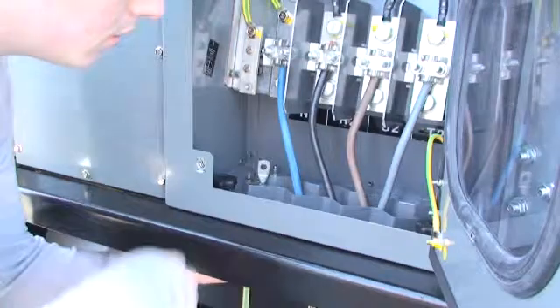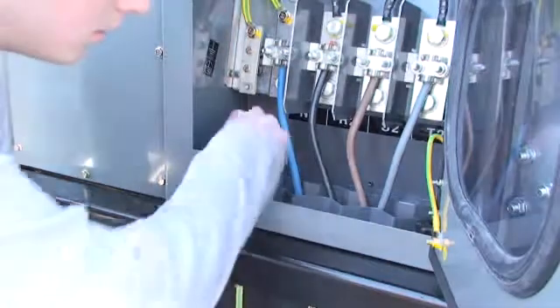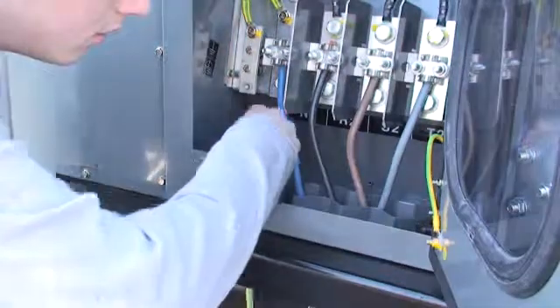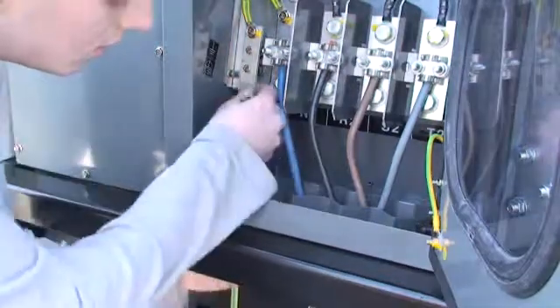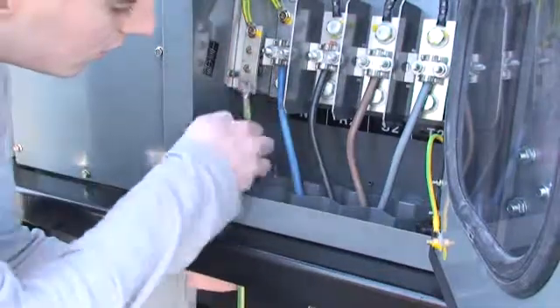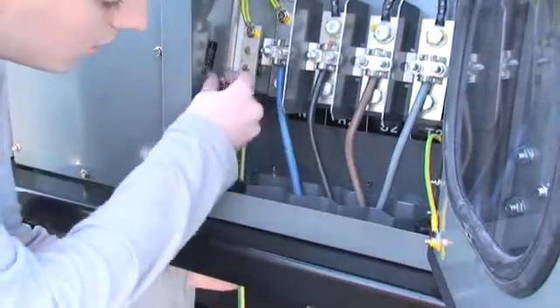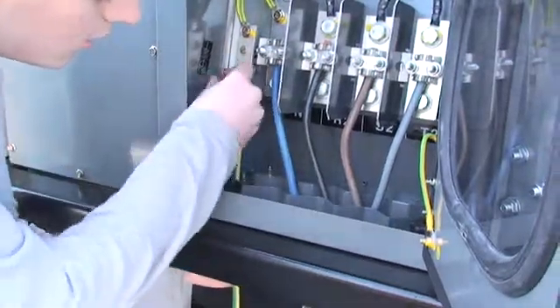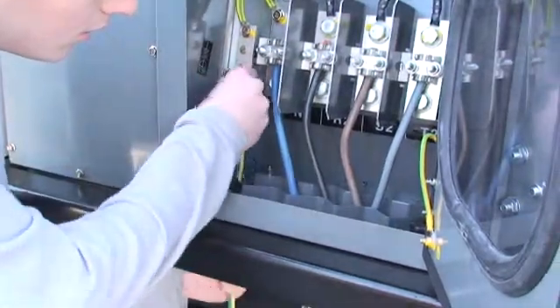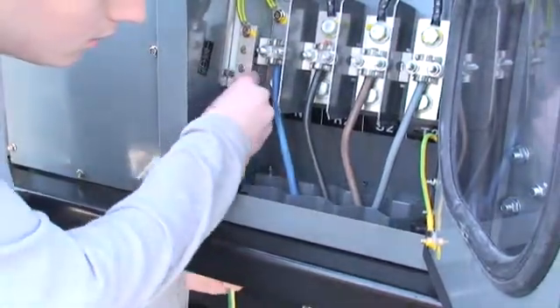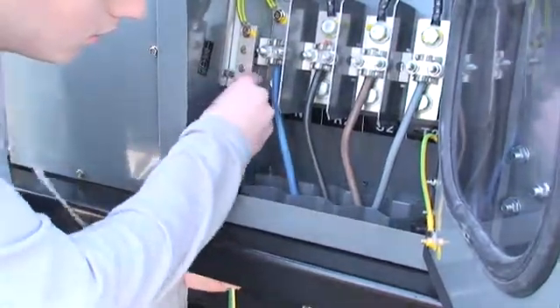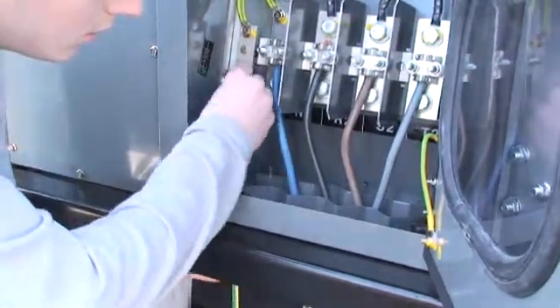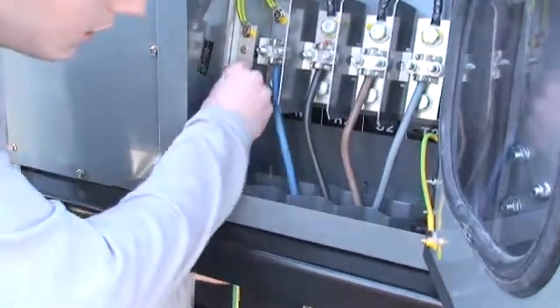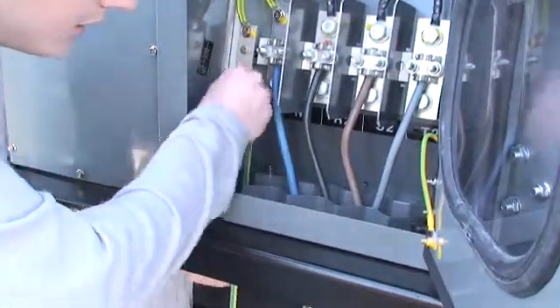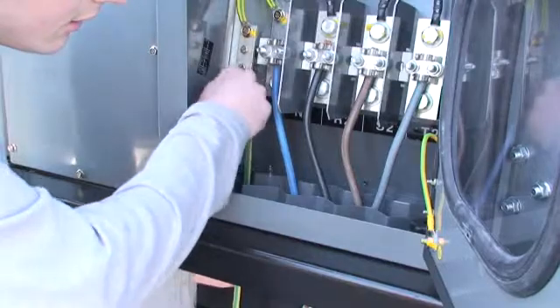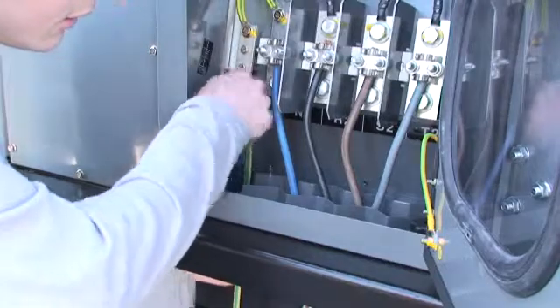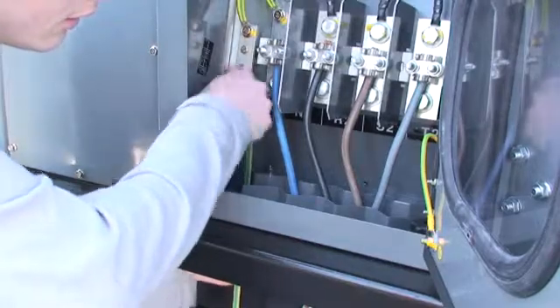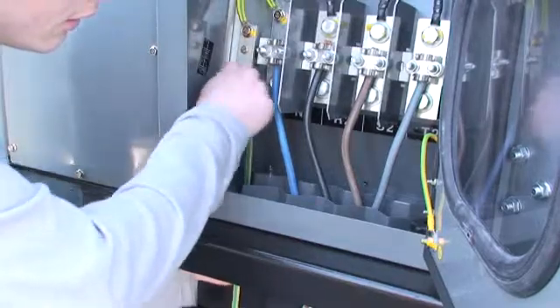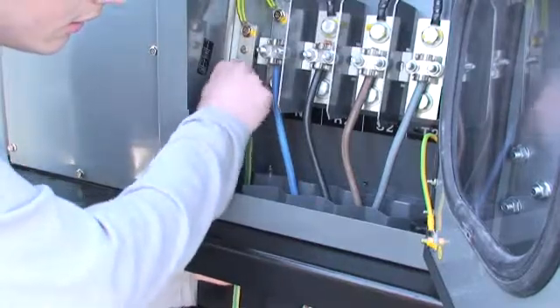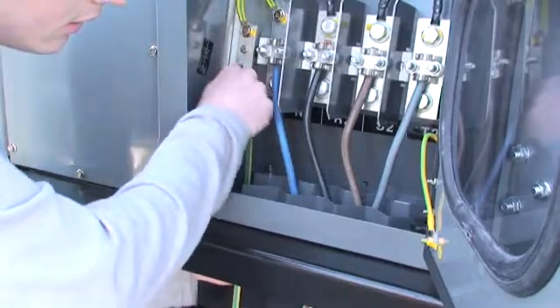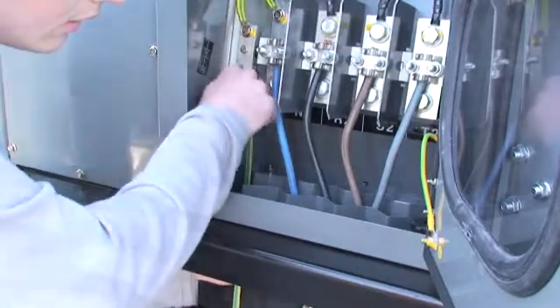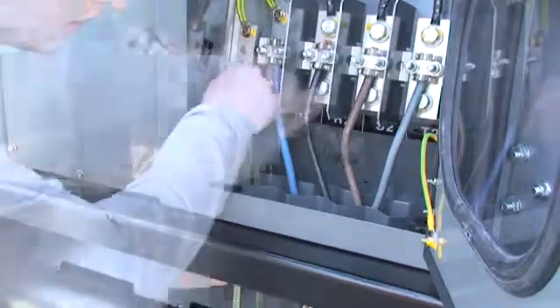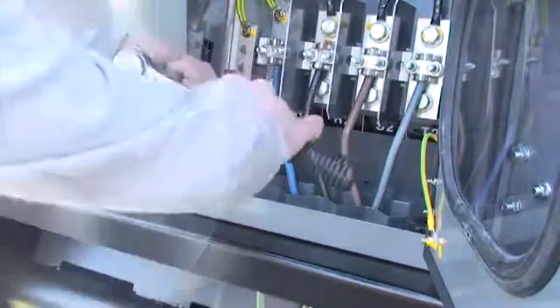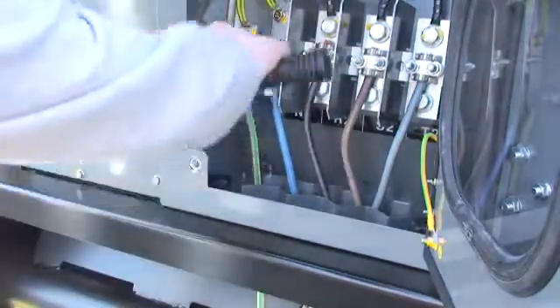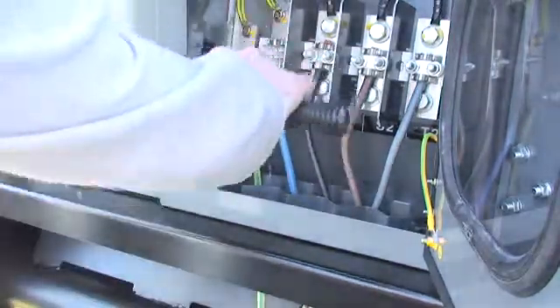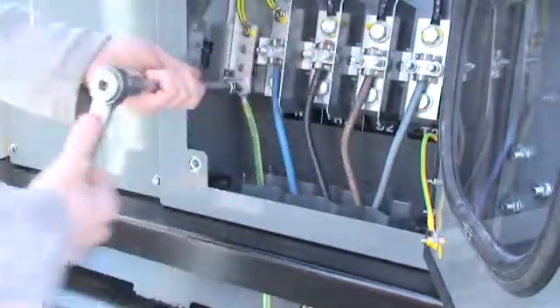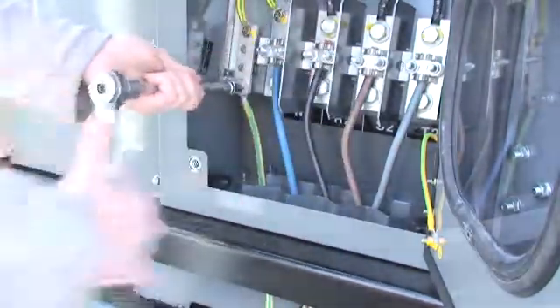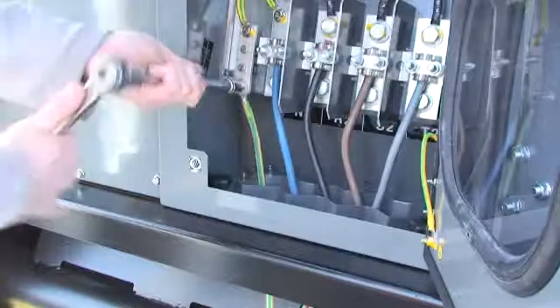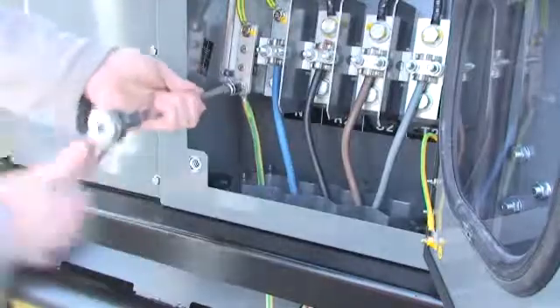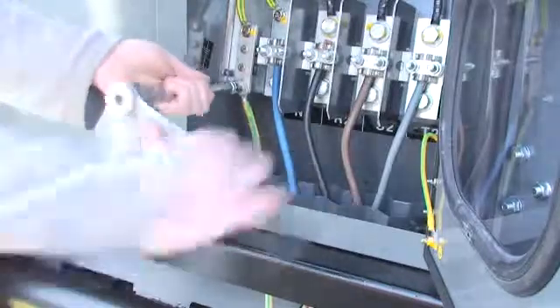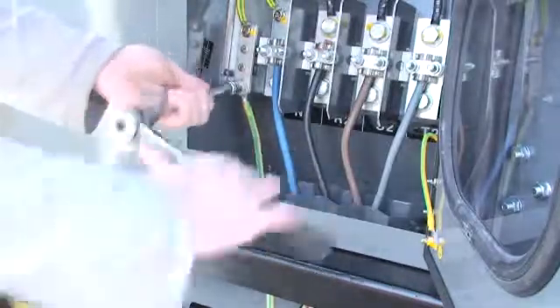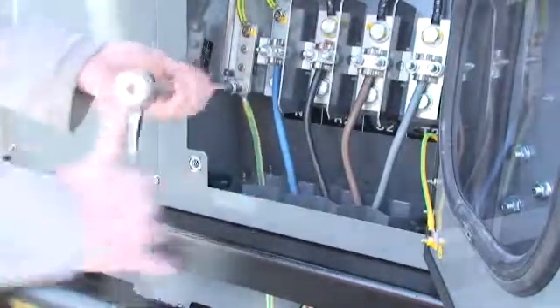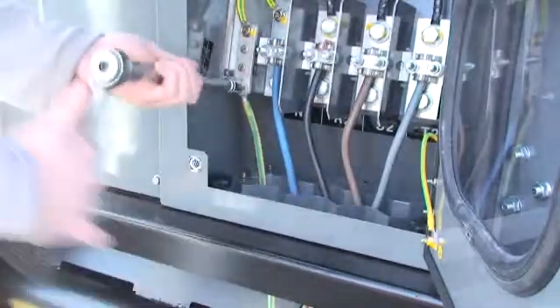Next, connect the earth cable. Finish by tightening all the nuts using a suitable tool.